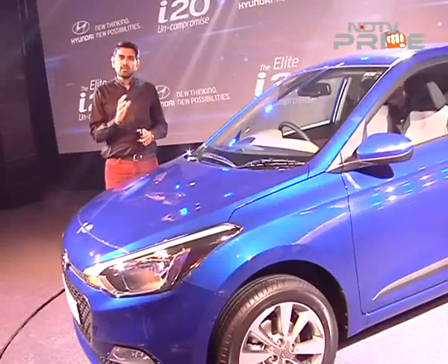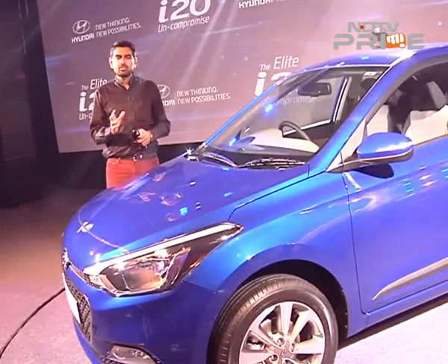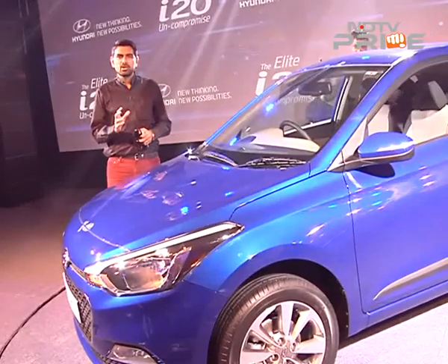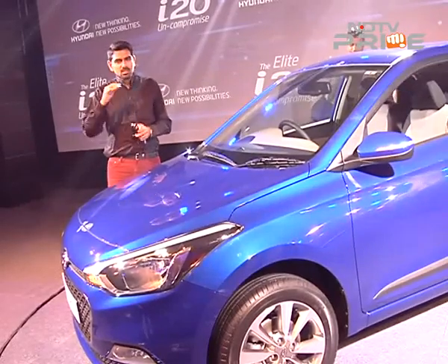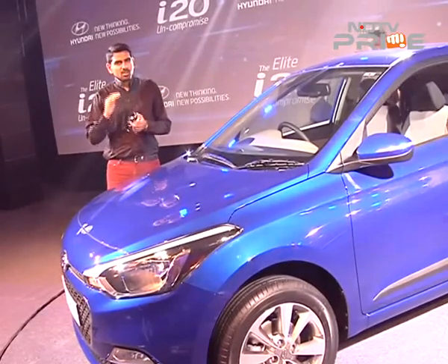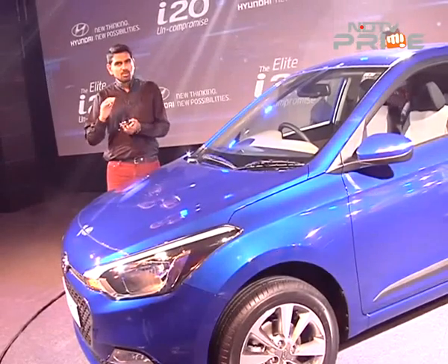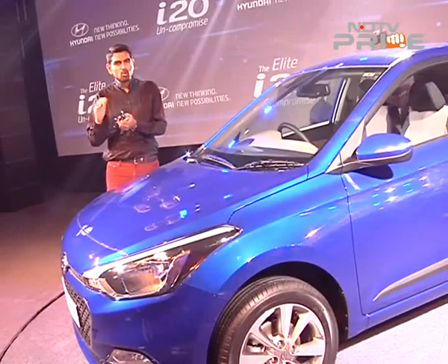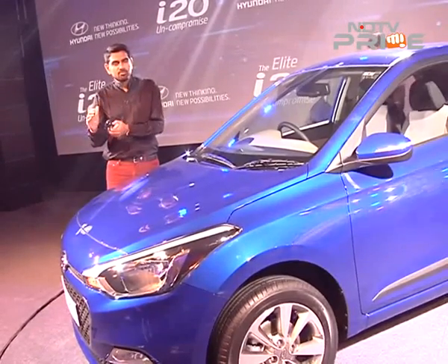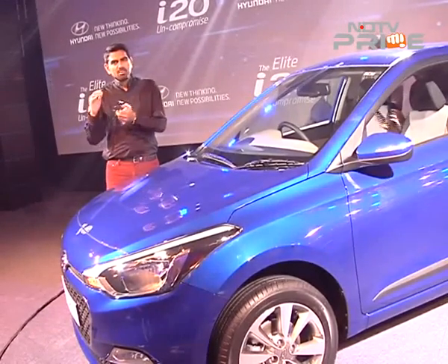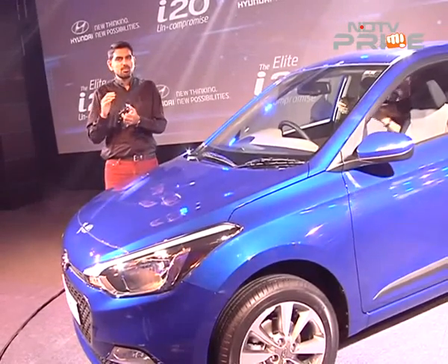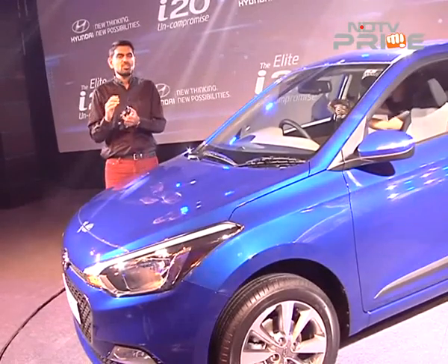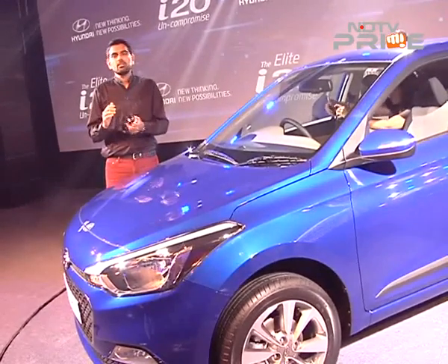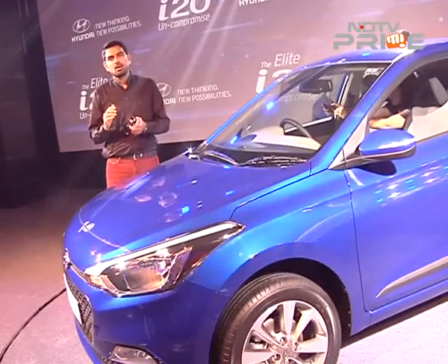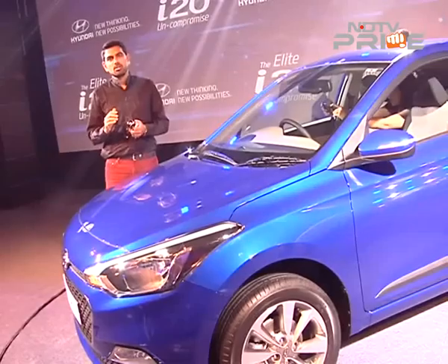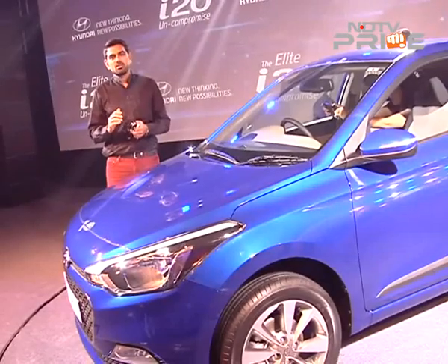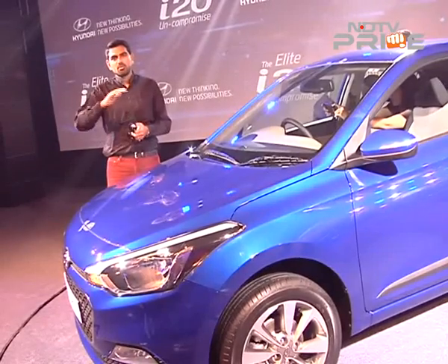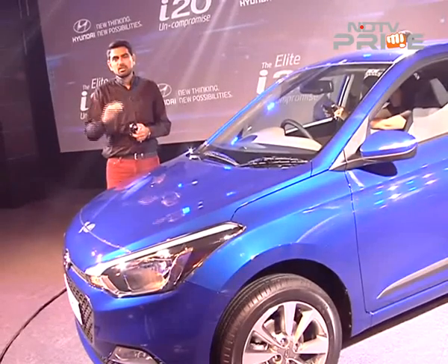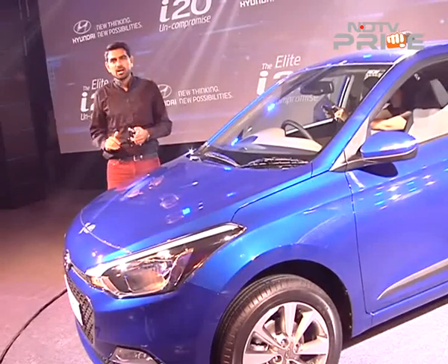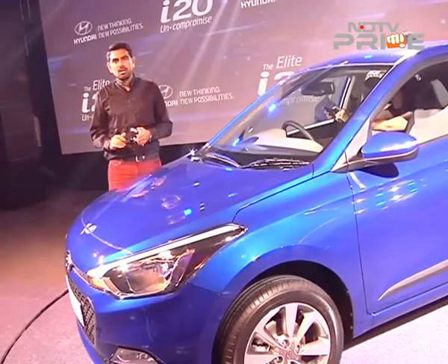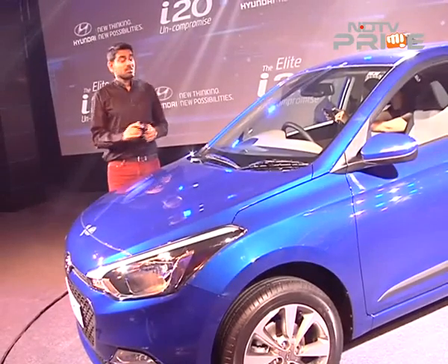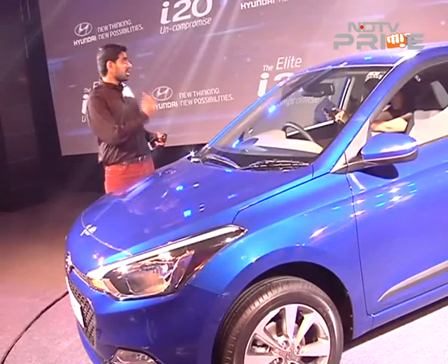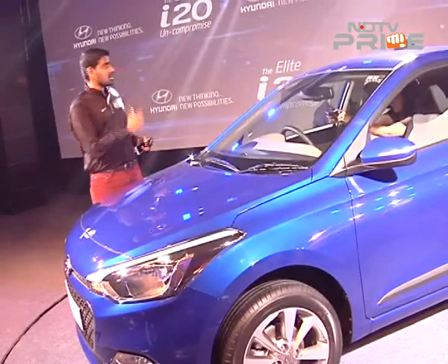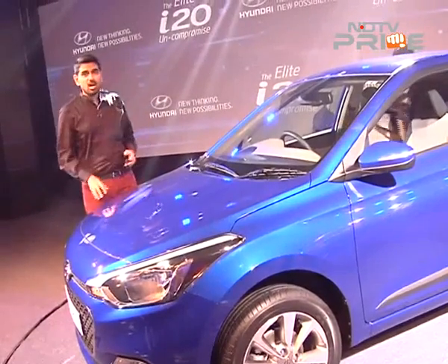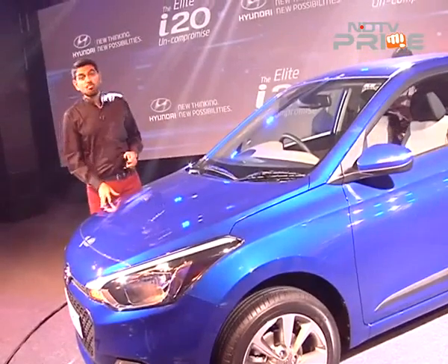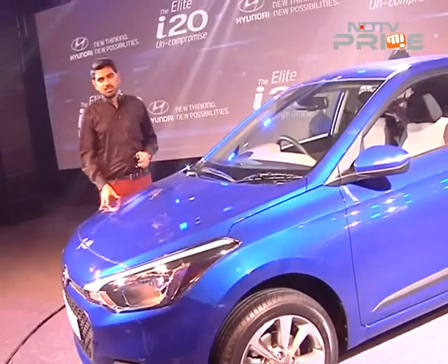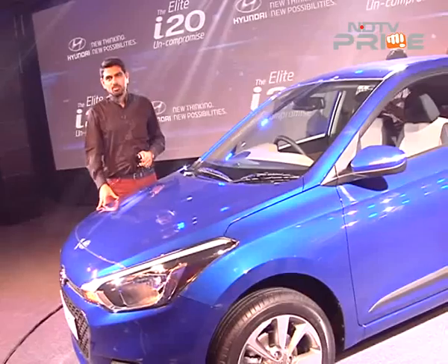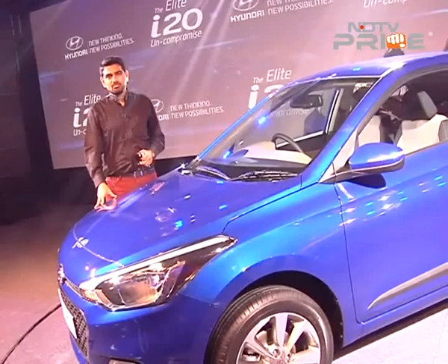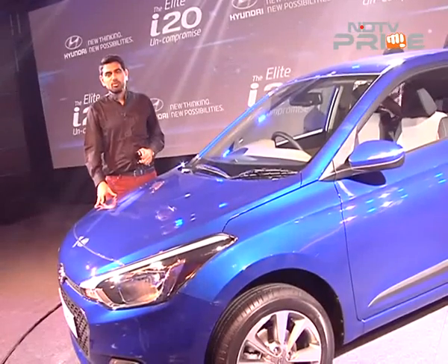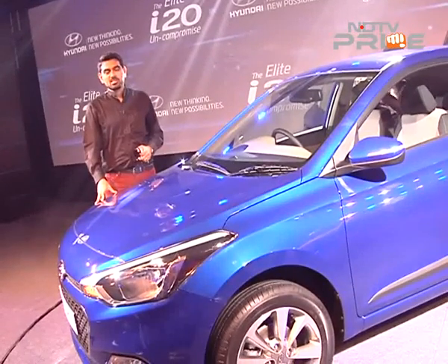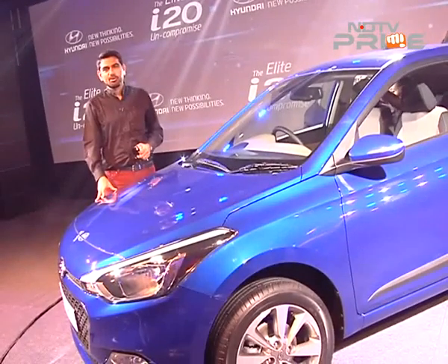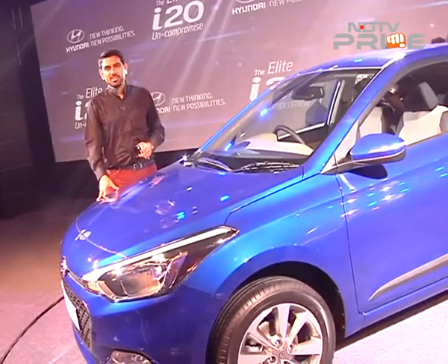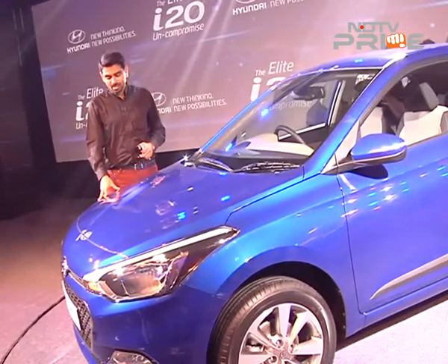Starting at fairly attractive prices — typically though, the better loaded and feature-rich models and variants are priced a little bit higher. The tagline of the car is 'uncompromise' — well, I could be a stickler for grammar there.